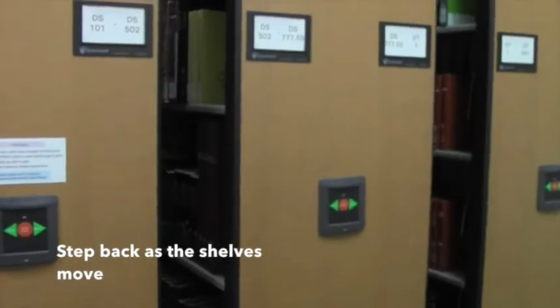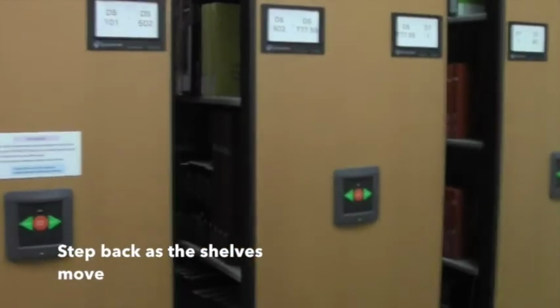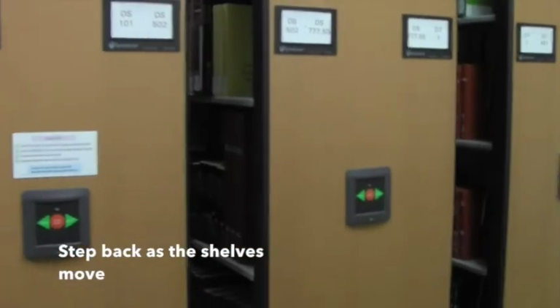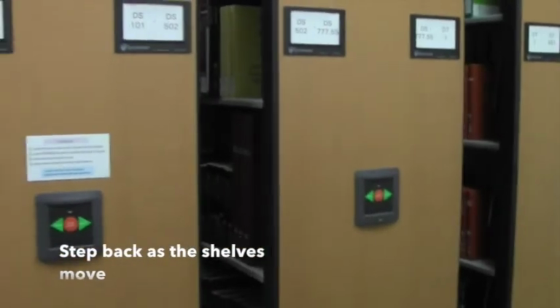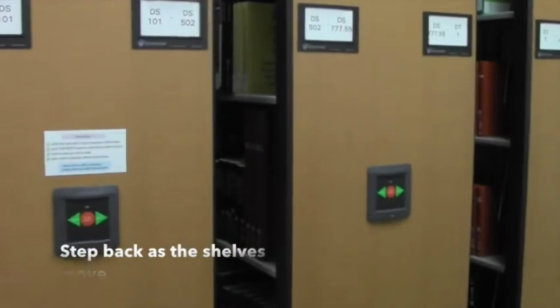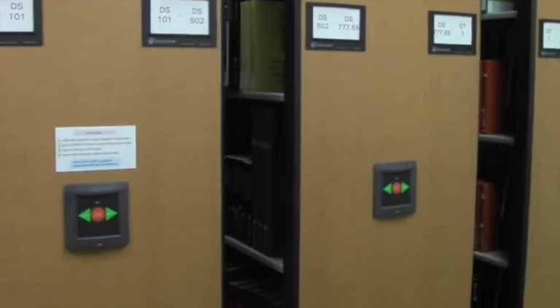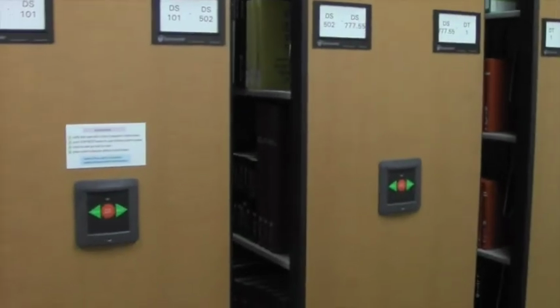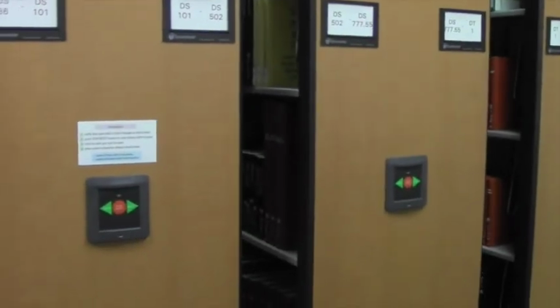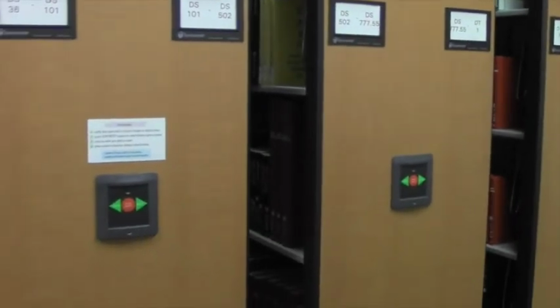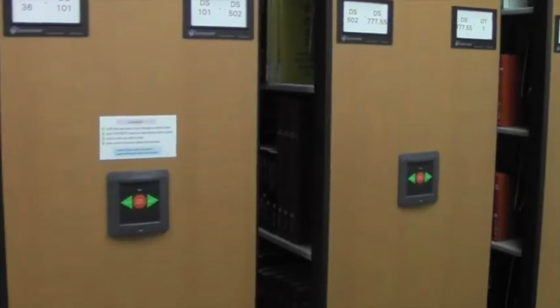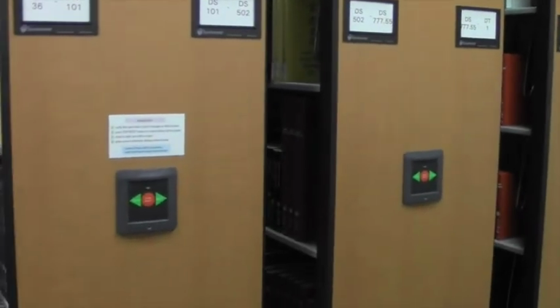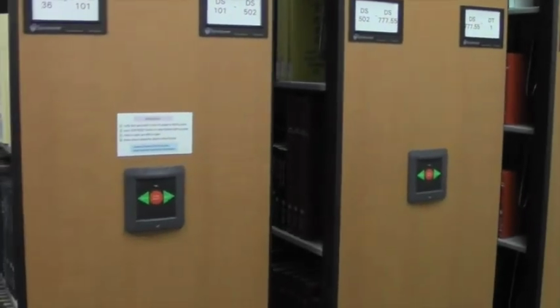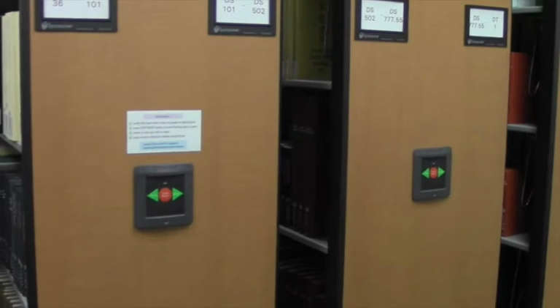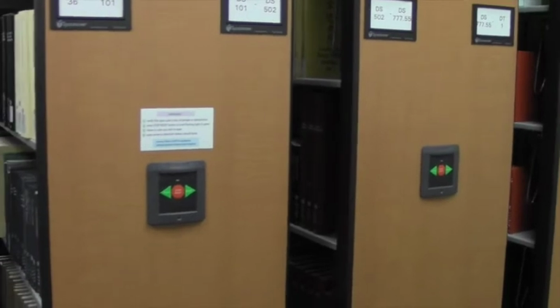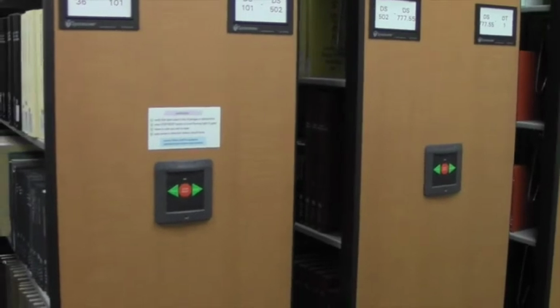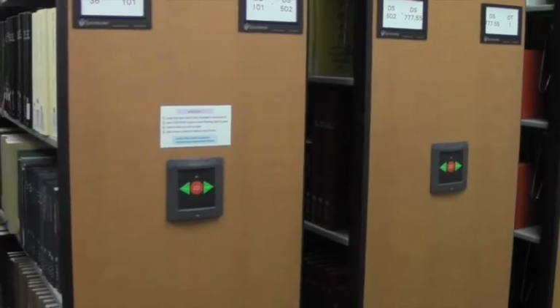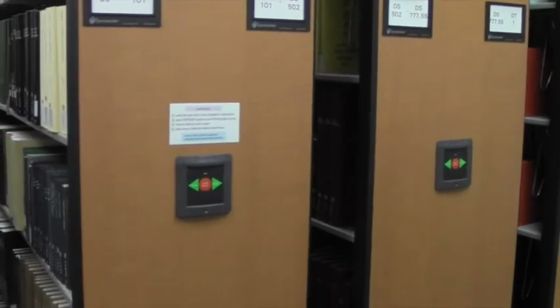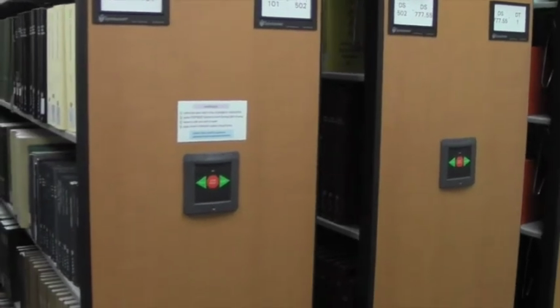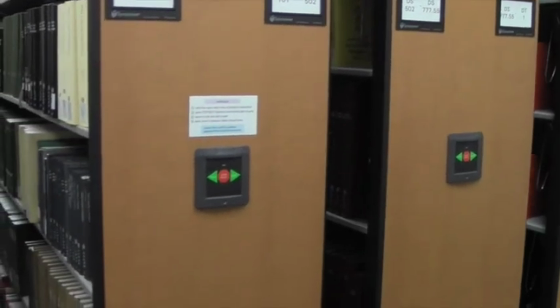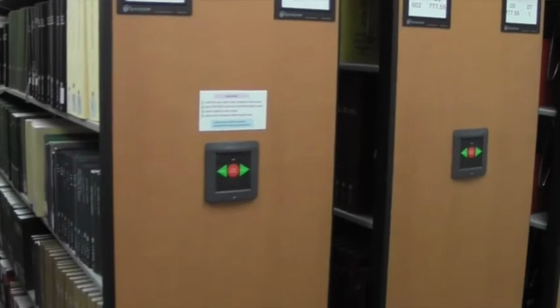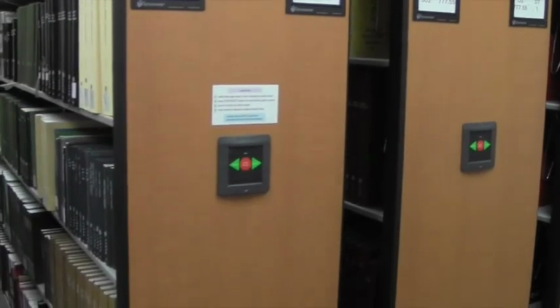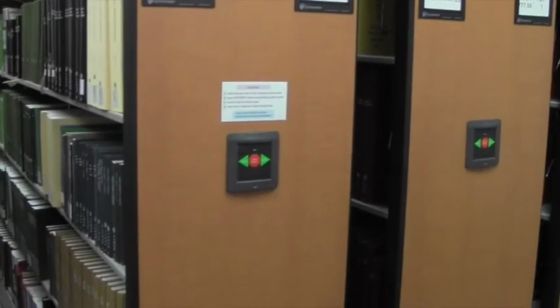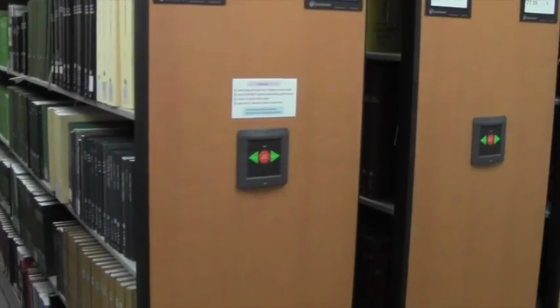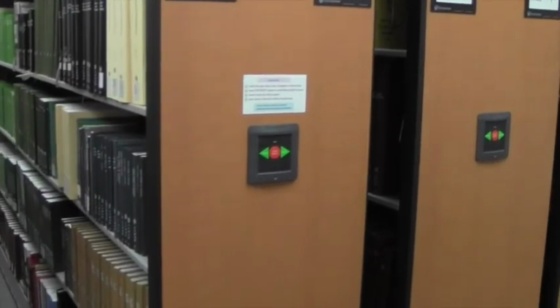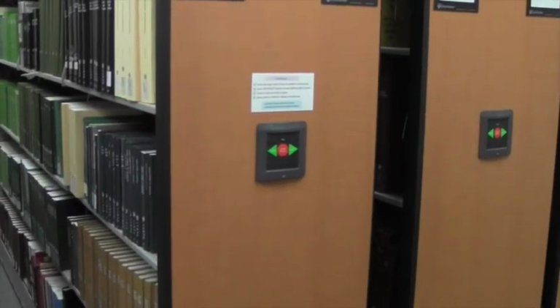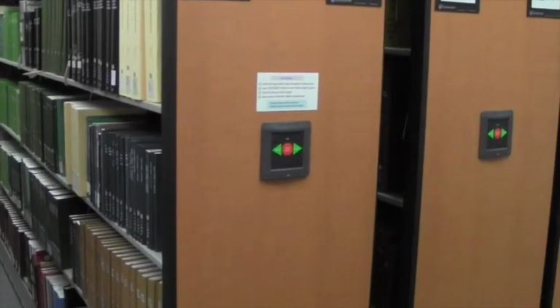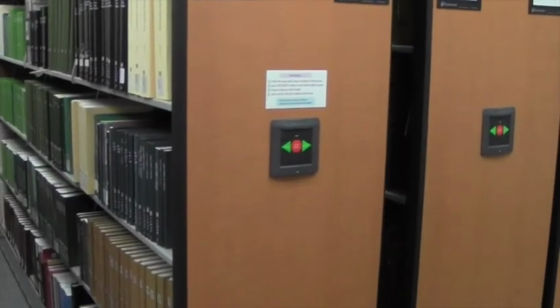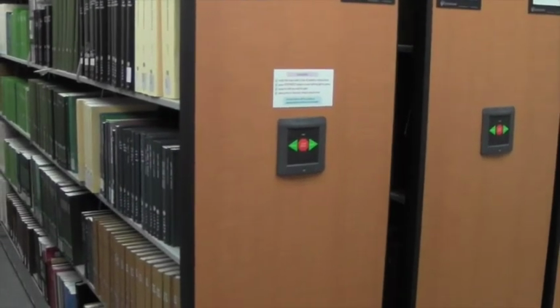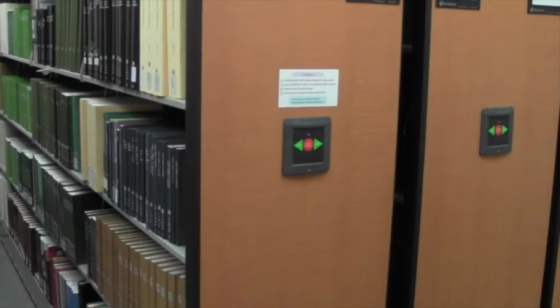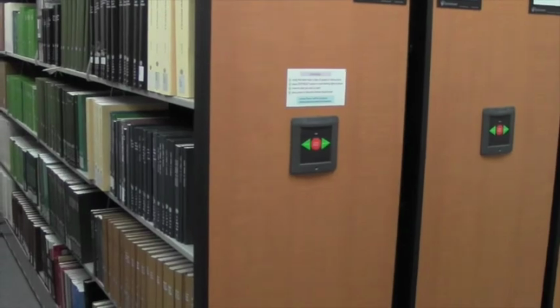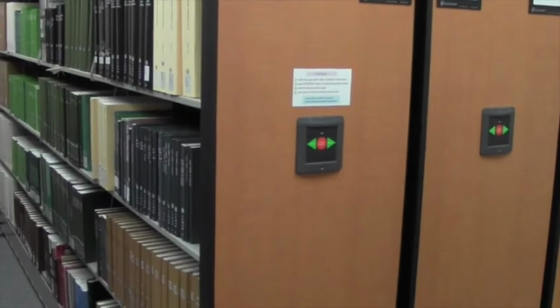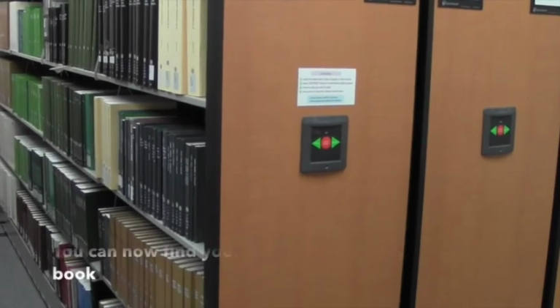Step back and watch the shelves move — it takes a couple of seconds. Then you can go in and find your book. Thanks!